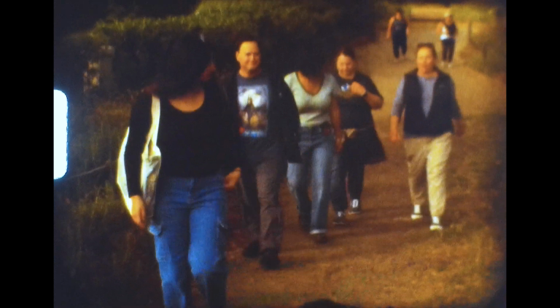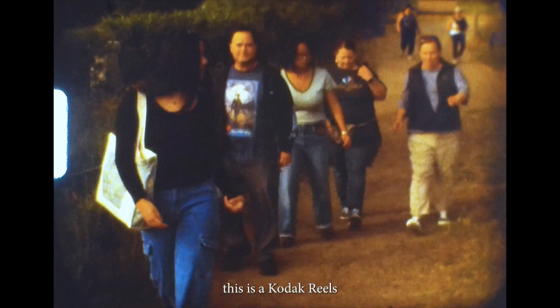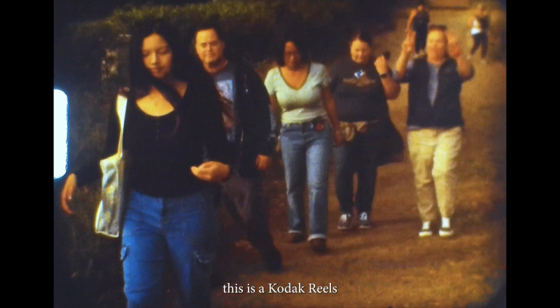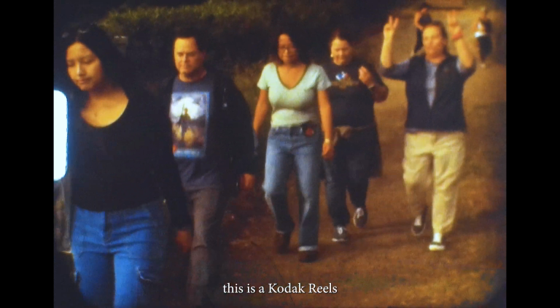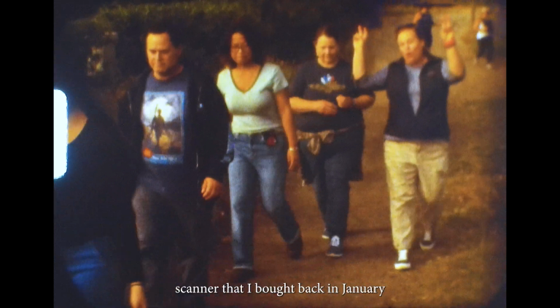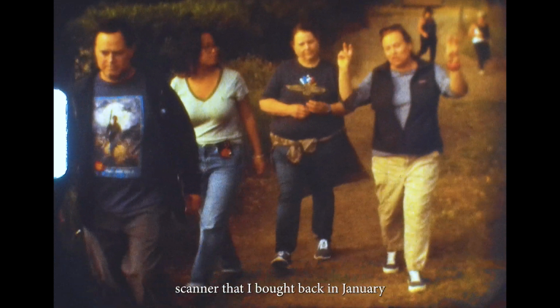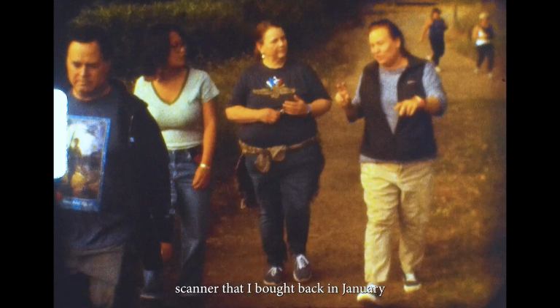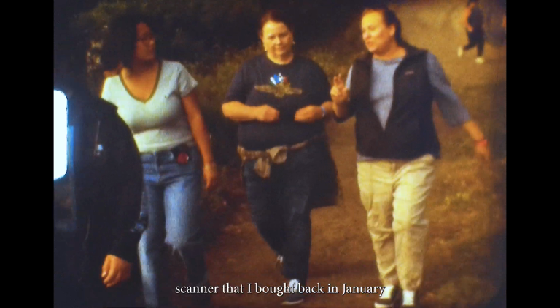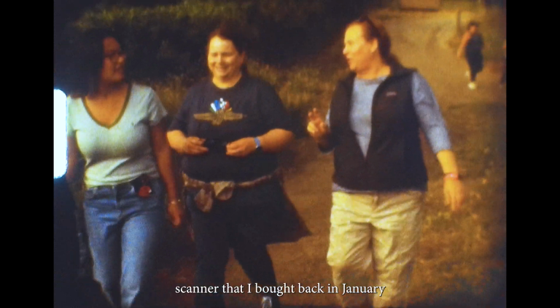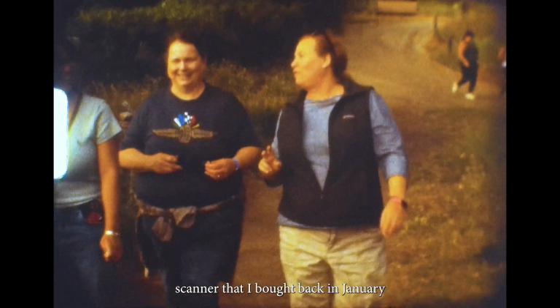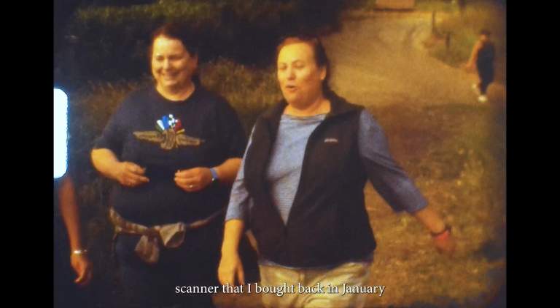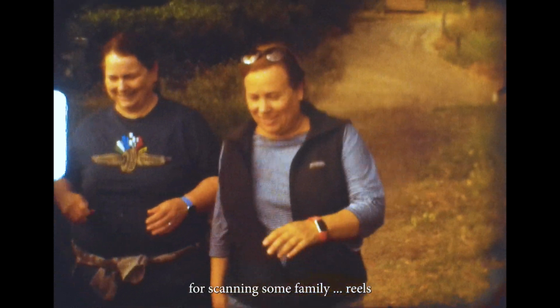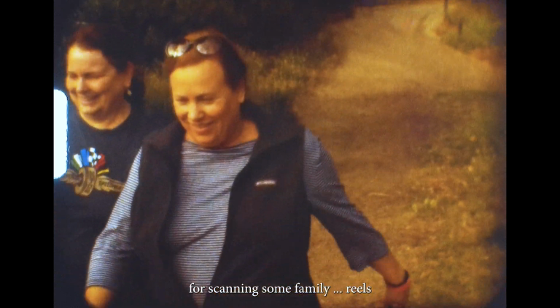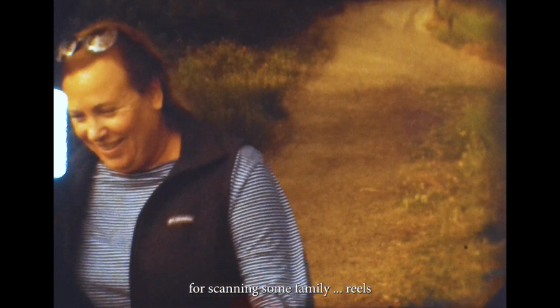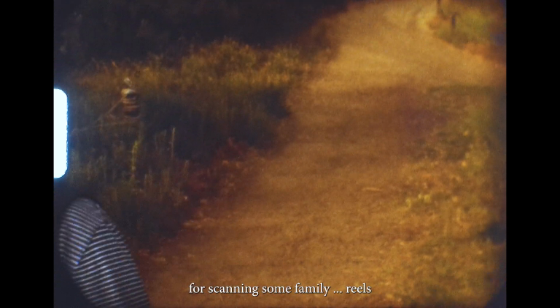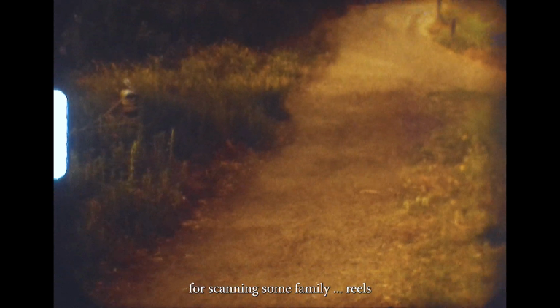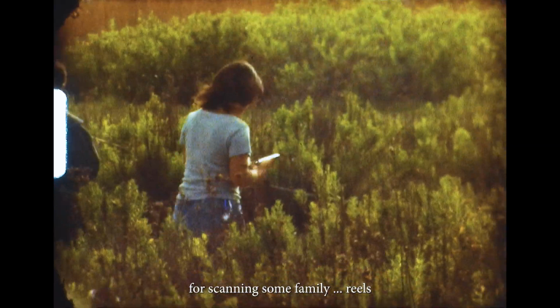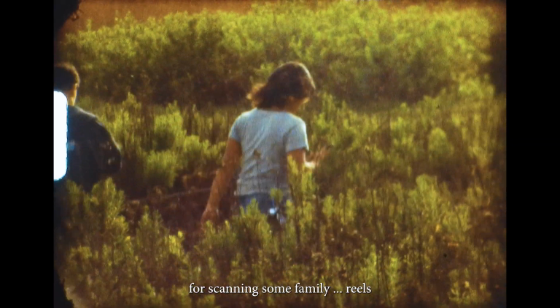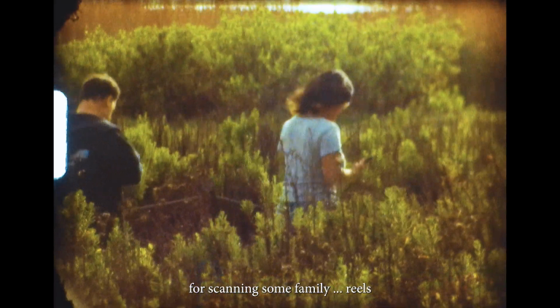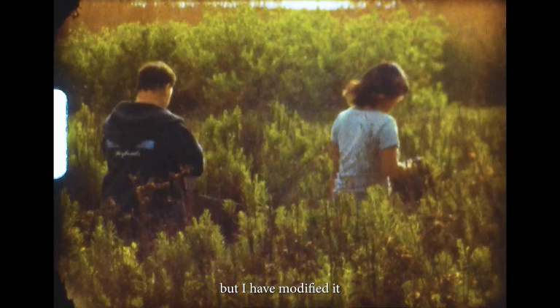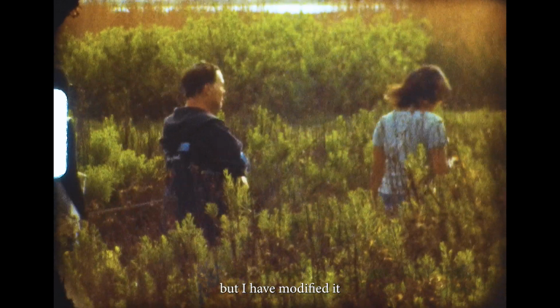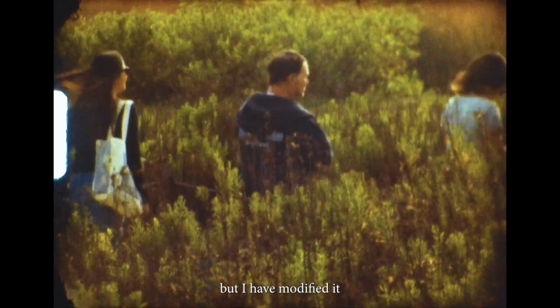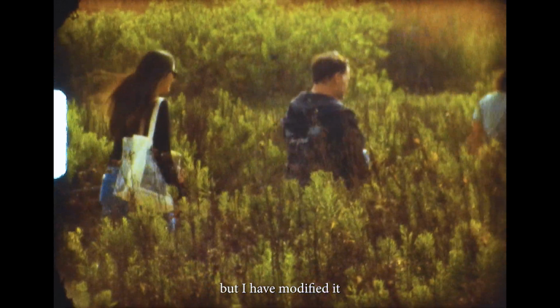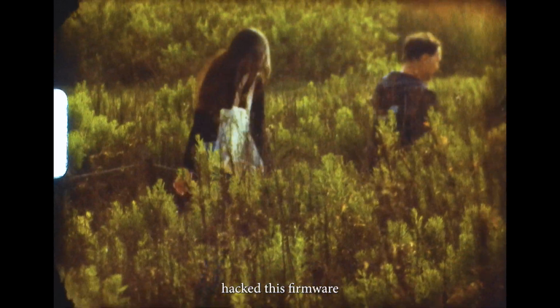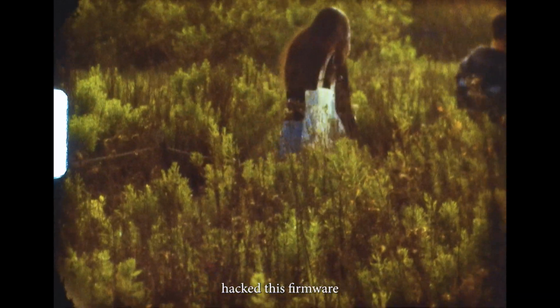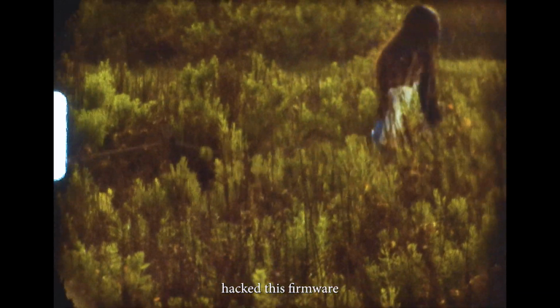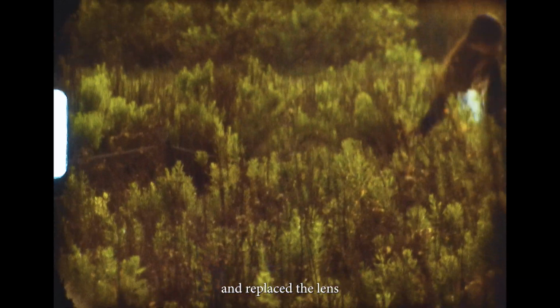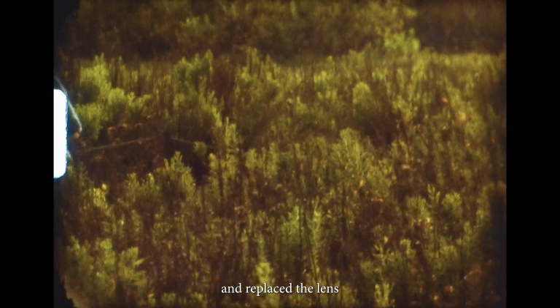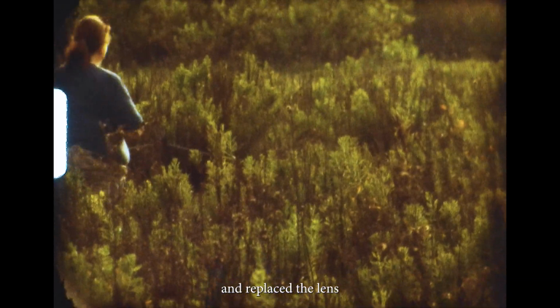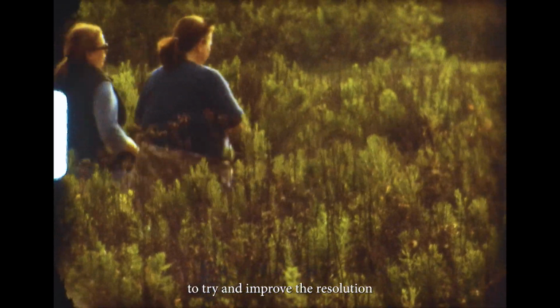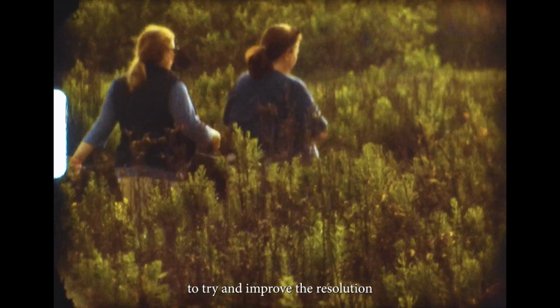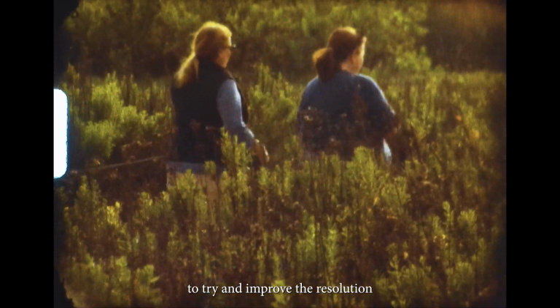This is a Kodak Reel scanner that I bought back in January for scanning some family reels, but I have modified it — hacked the firmware and replaced the lens — to try and improve the resolution.